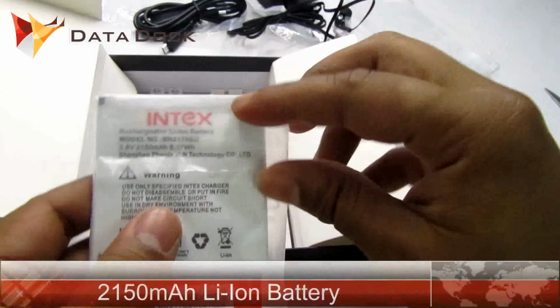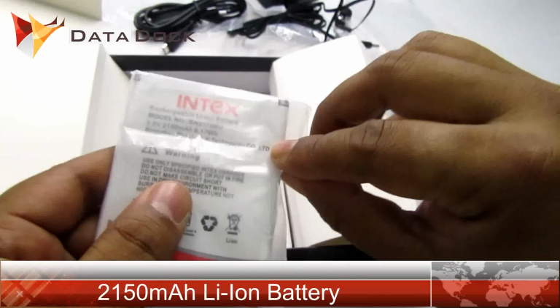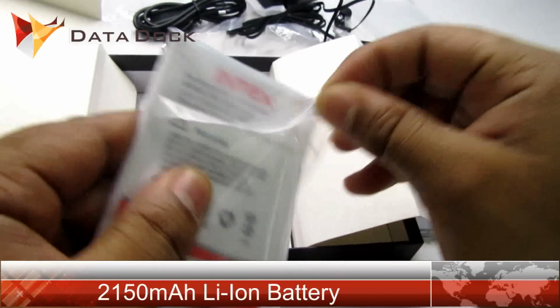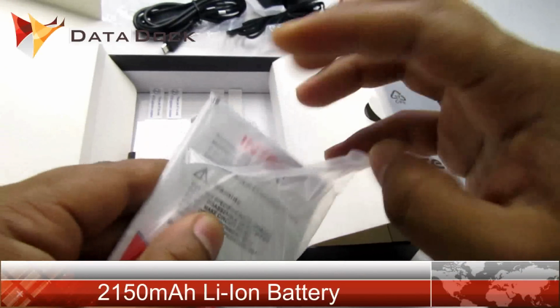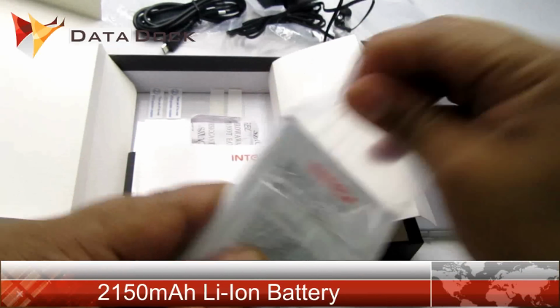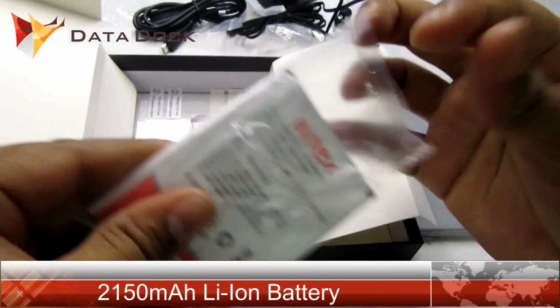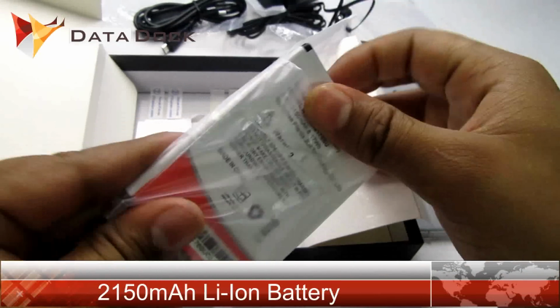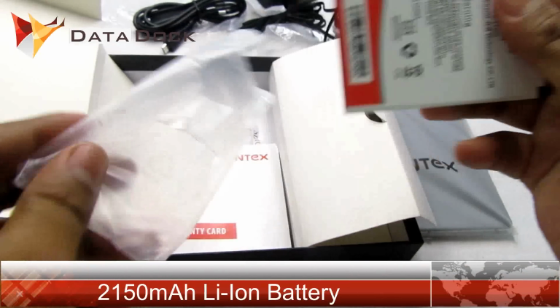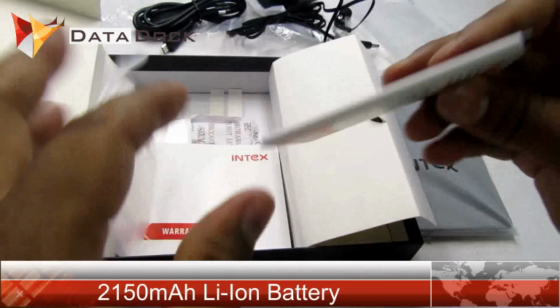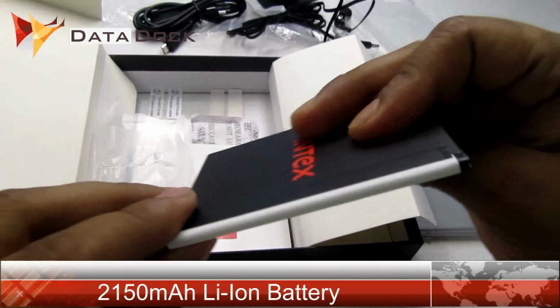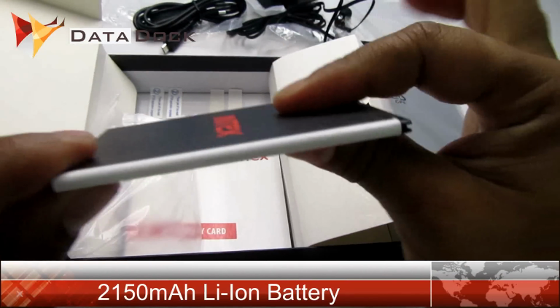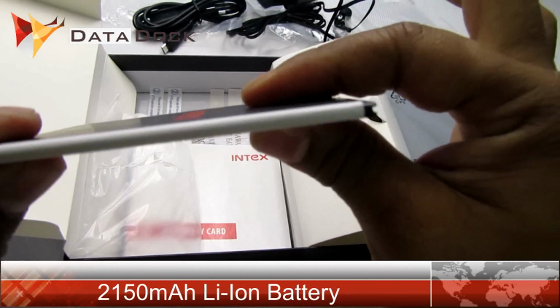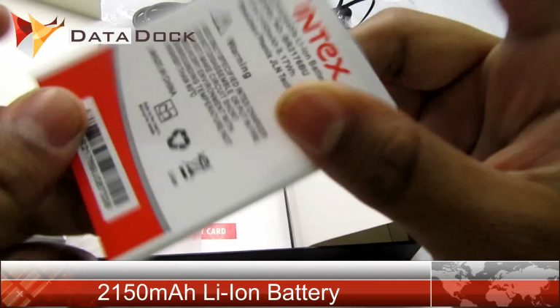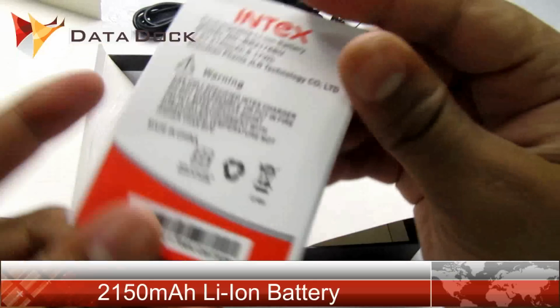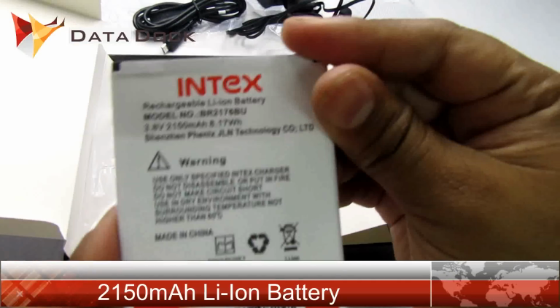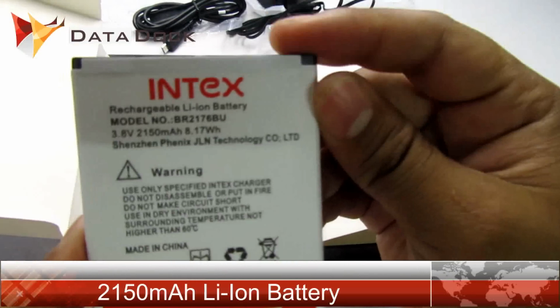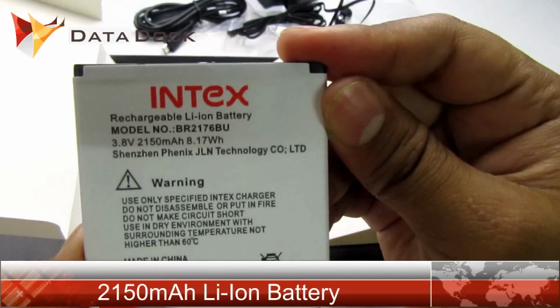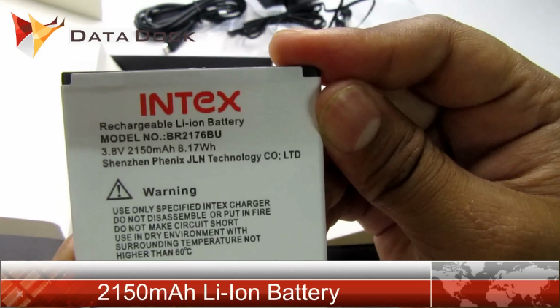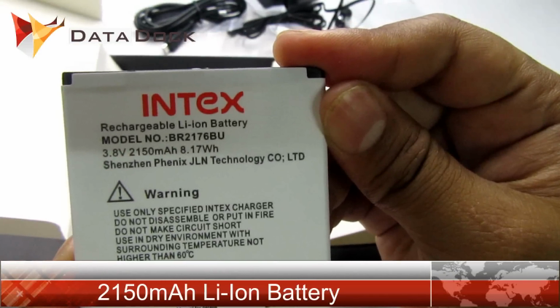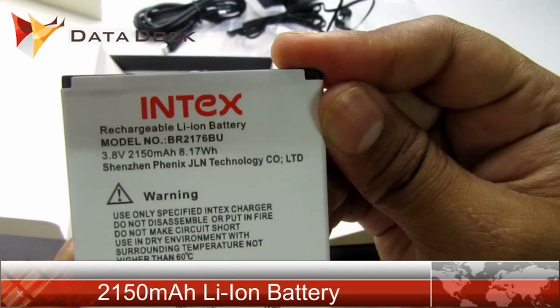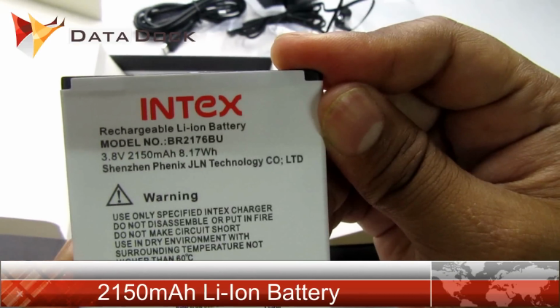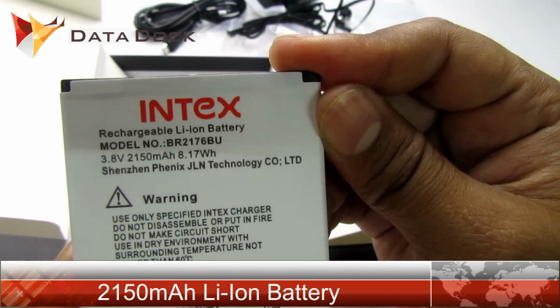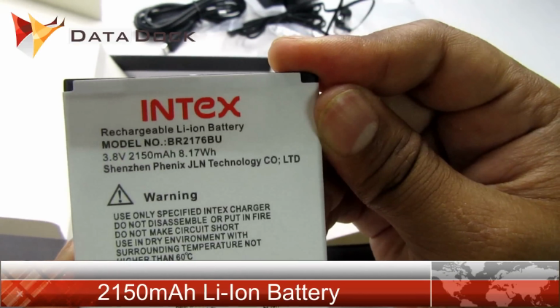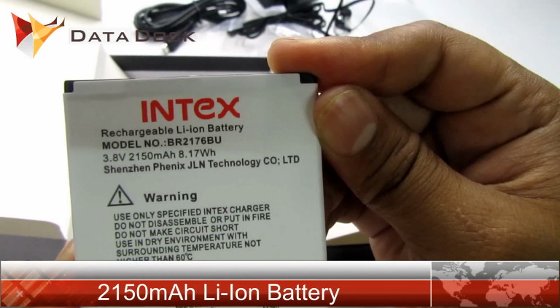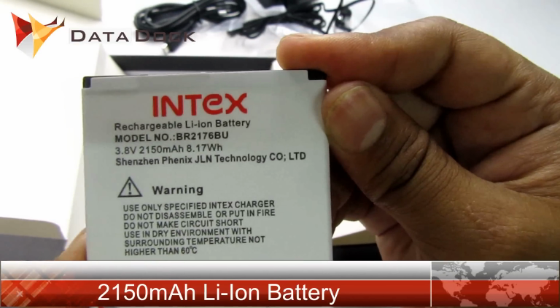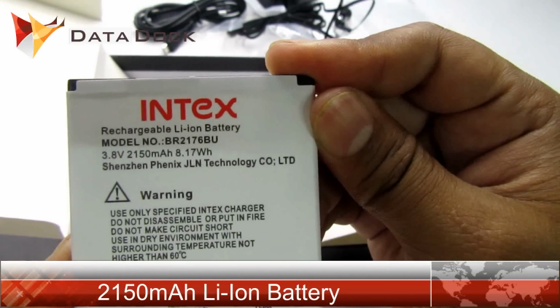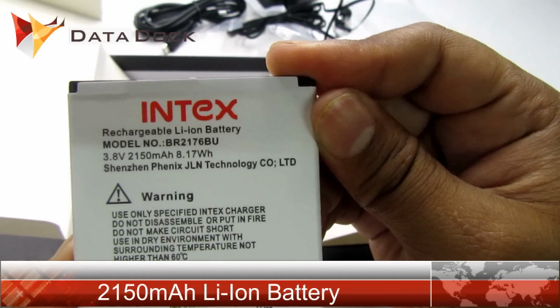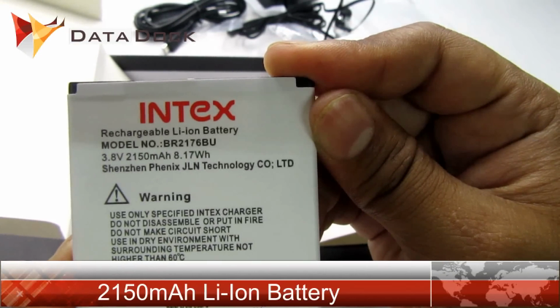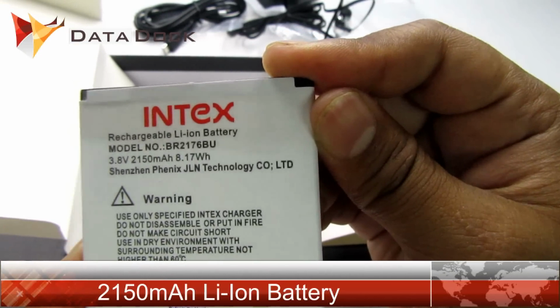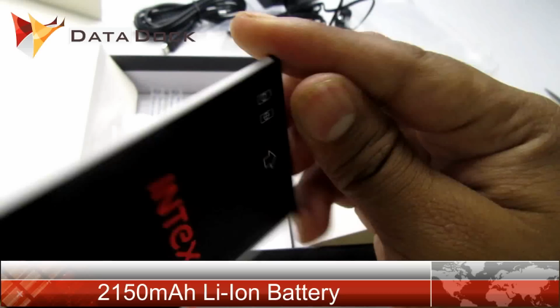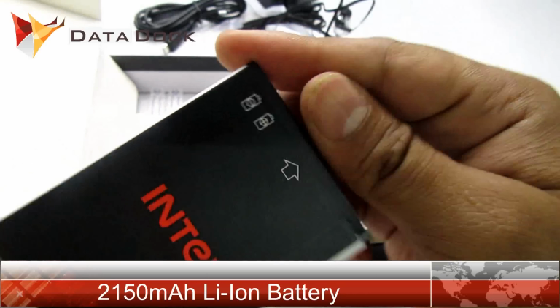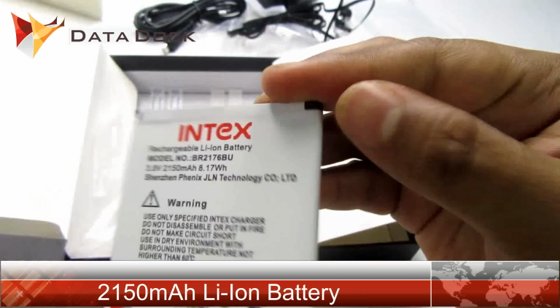This is a pretty big battery — thin and big. This is a 2150 Li-ion battery. This is not a Li-Polymer battery.